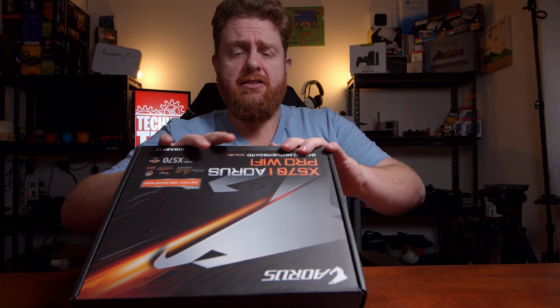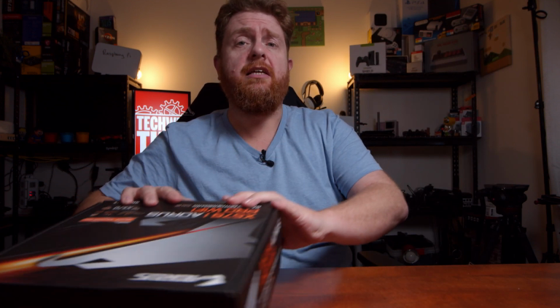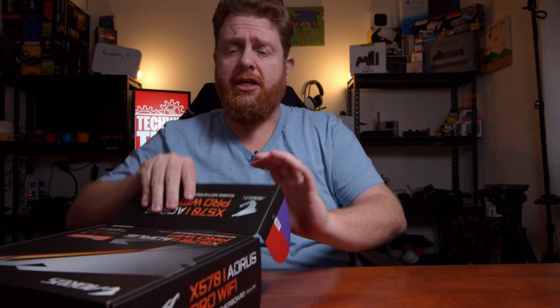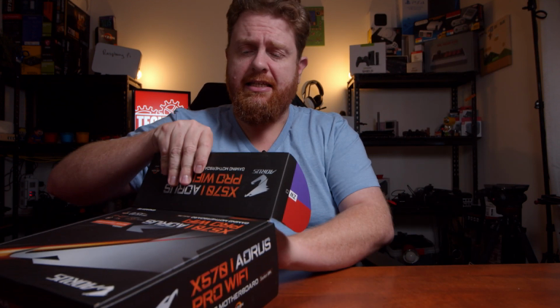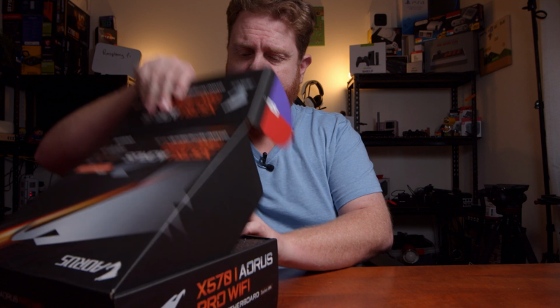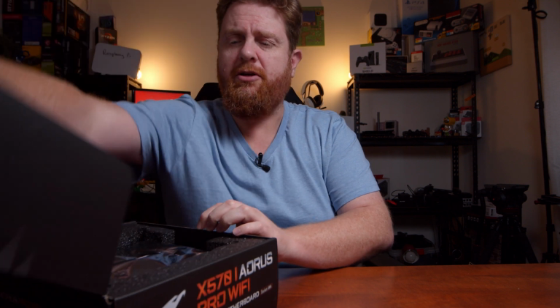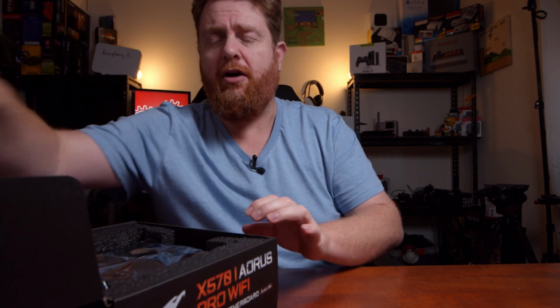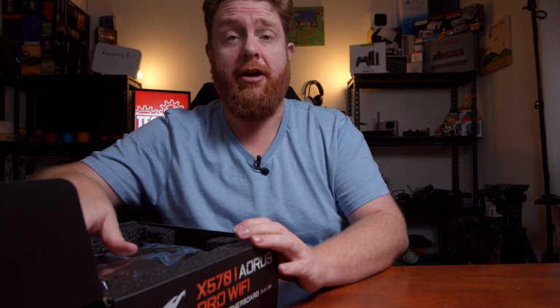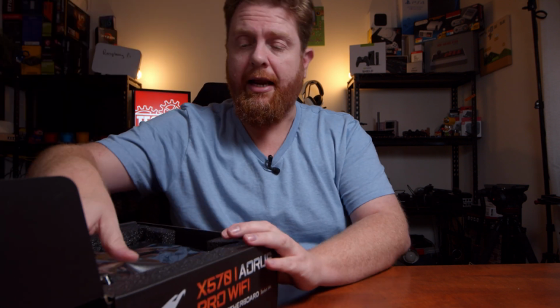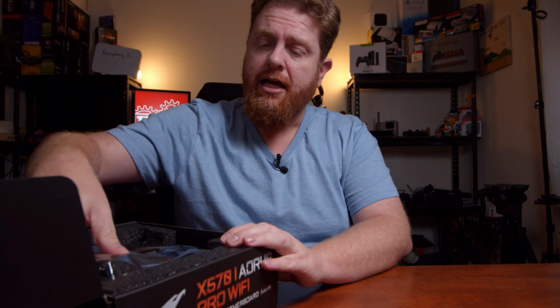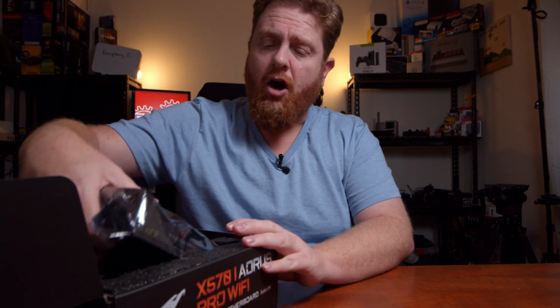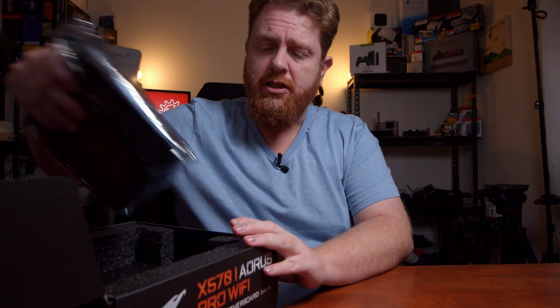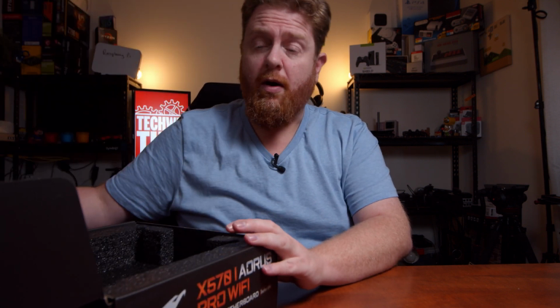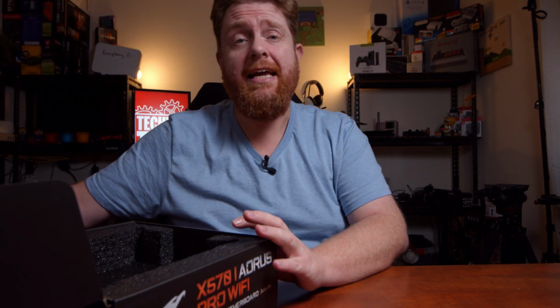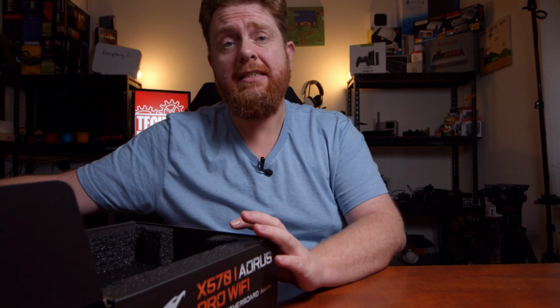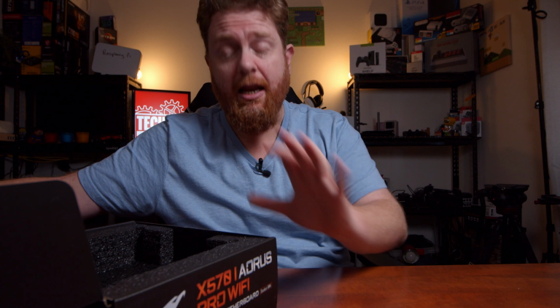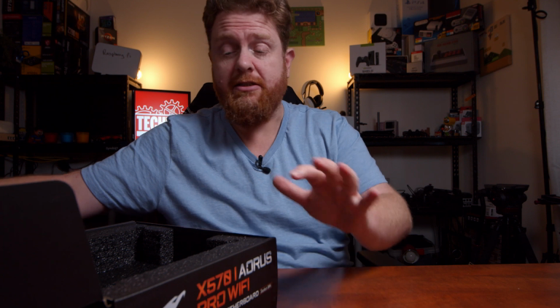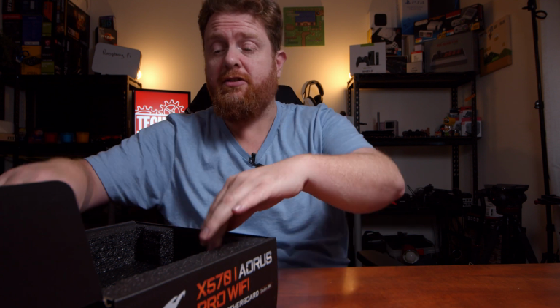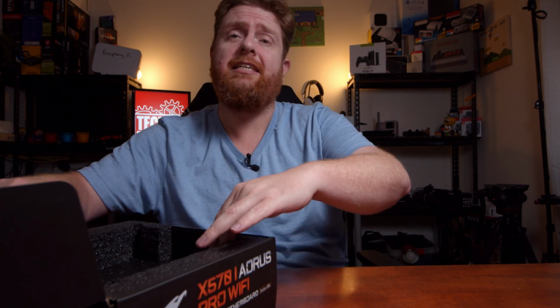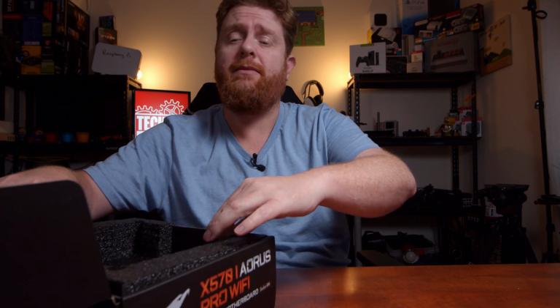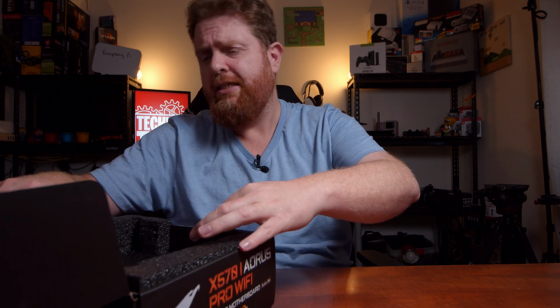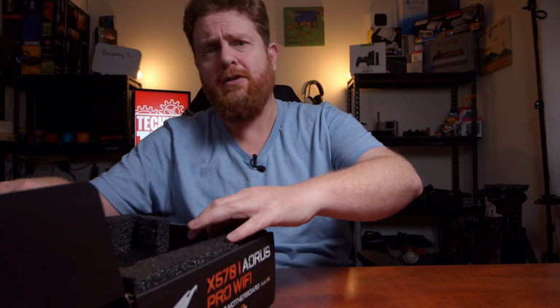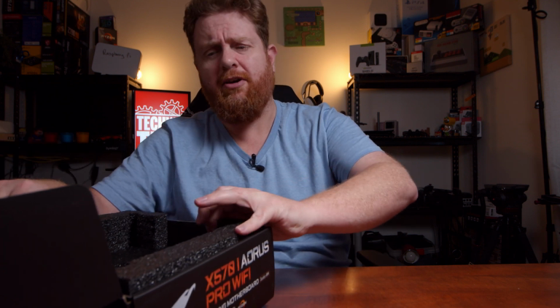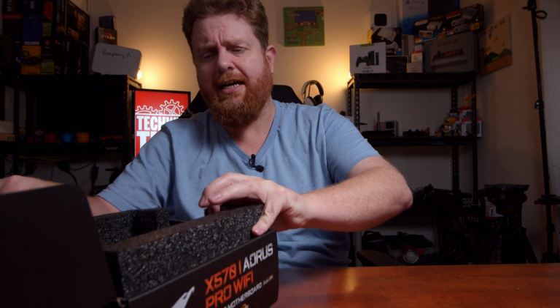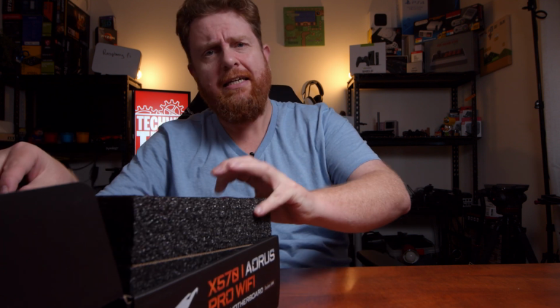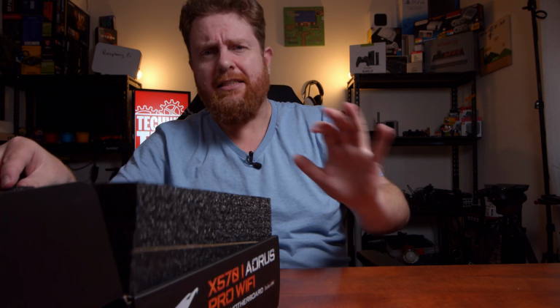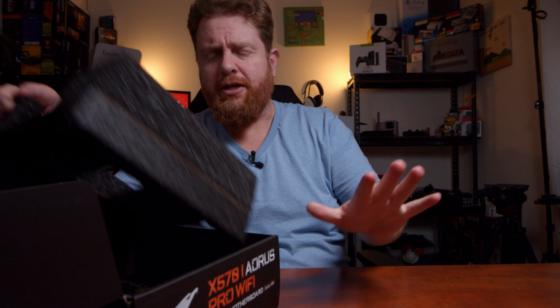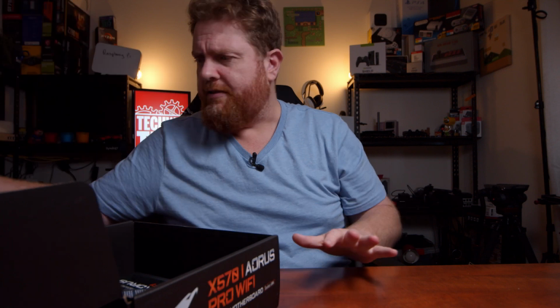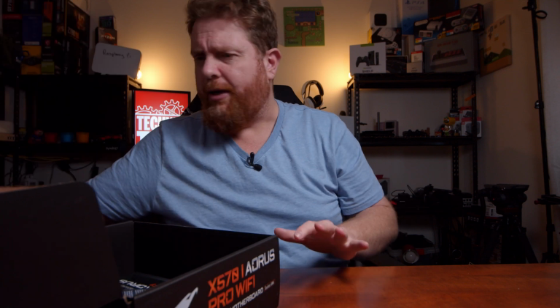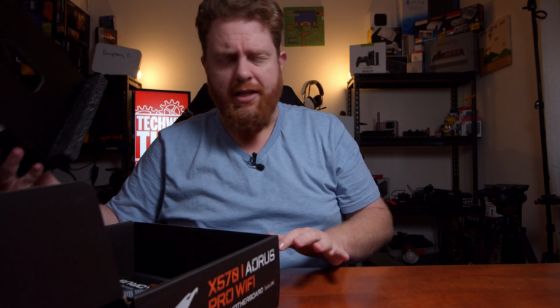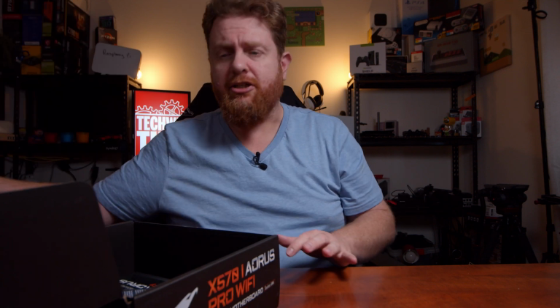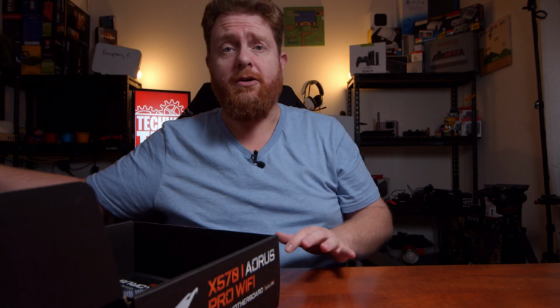One of the things with this channel is that, you probably already know if you're a regular, but I only do one-take unboxings on this channel. So if anything stuffs up or any noises or anything like that, it's all going into the filming — you're going to see it all.